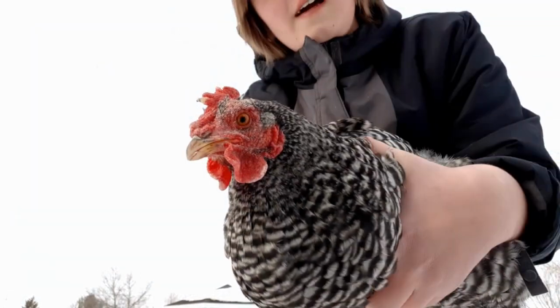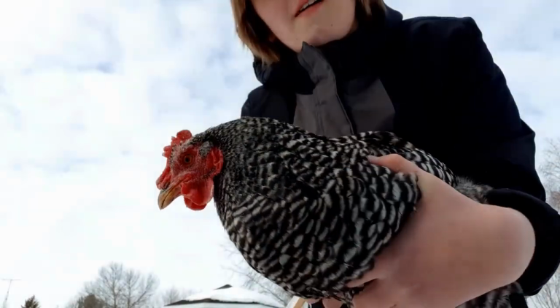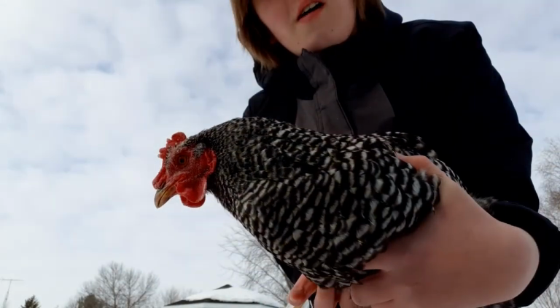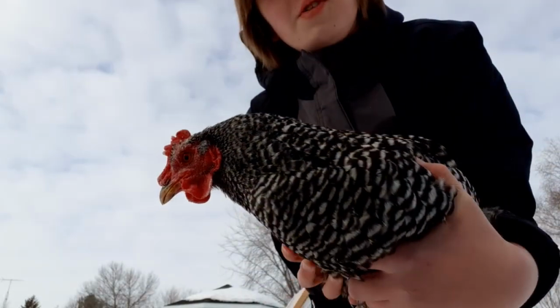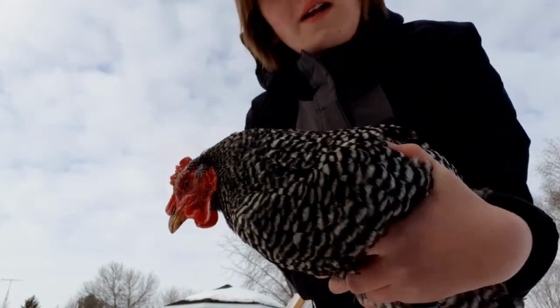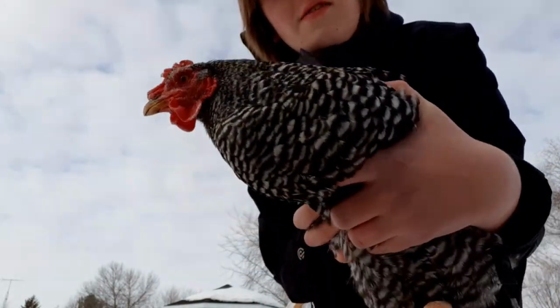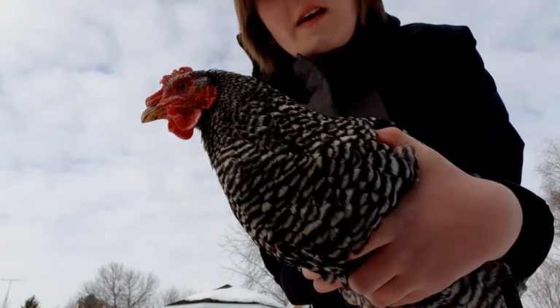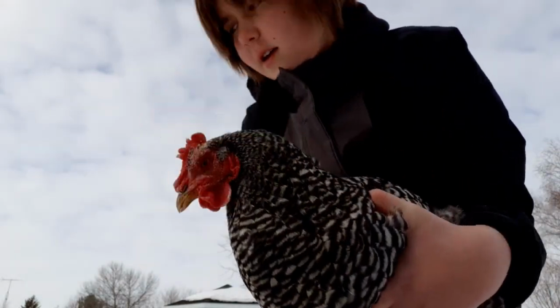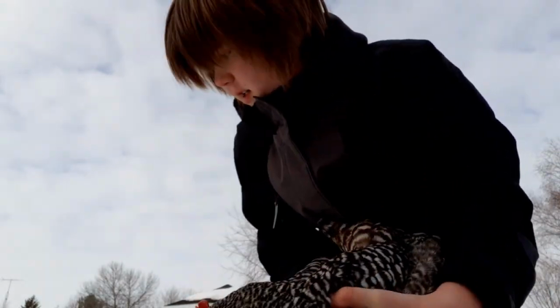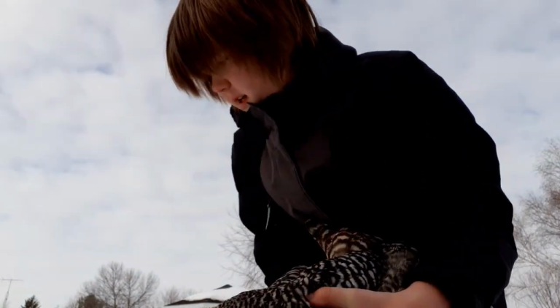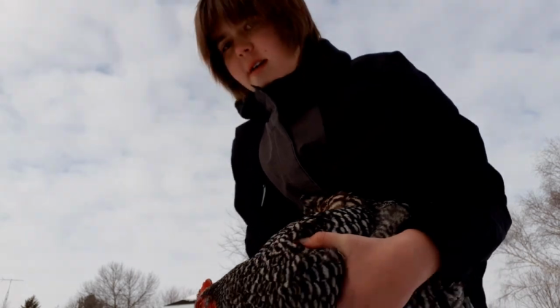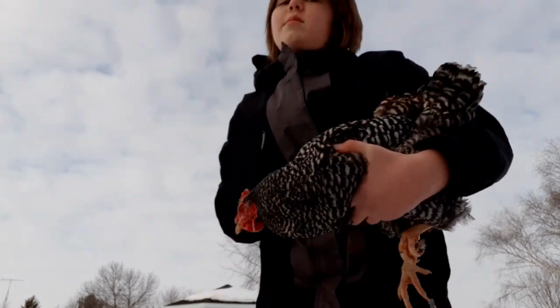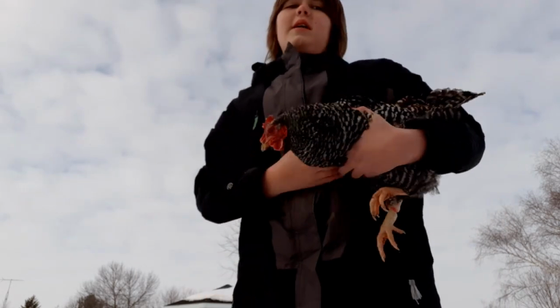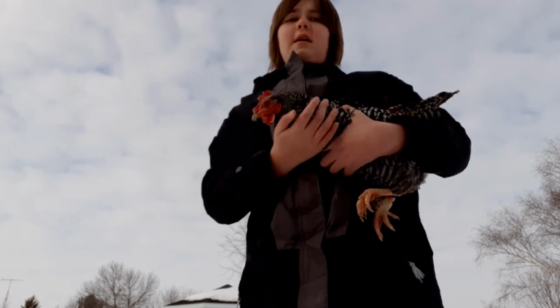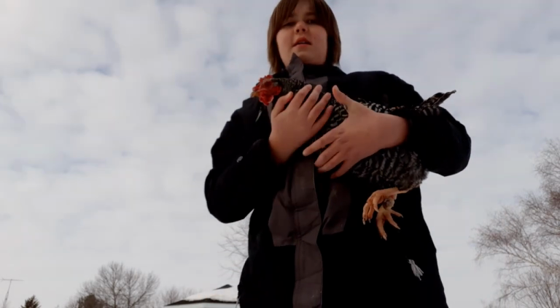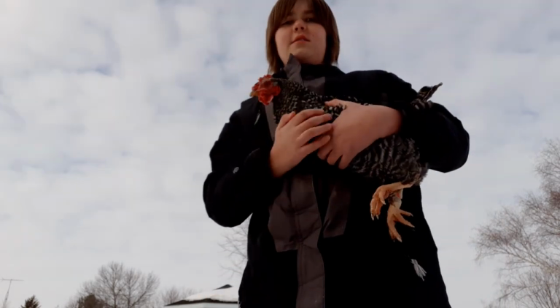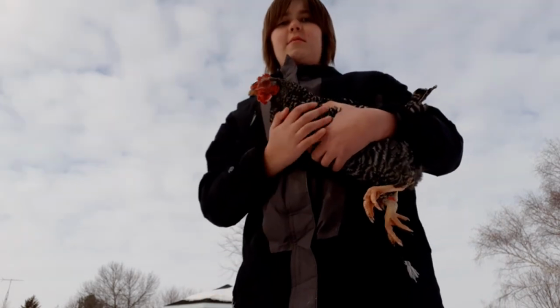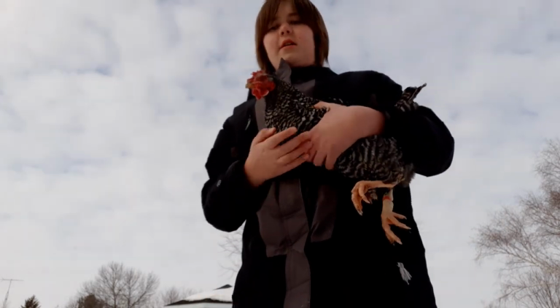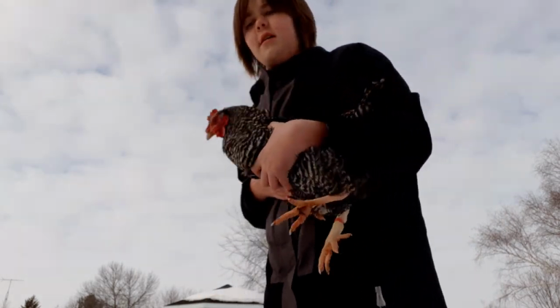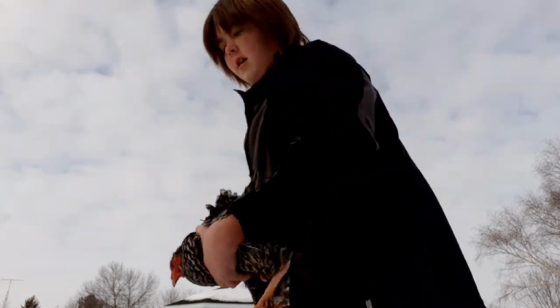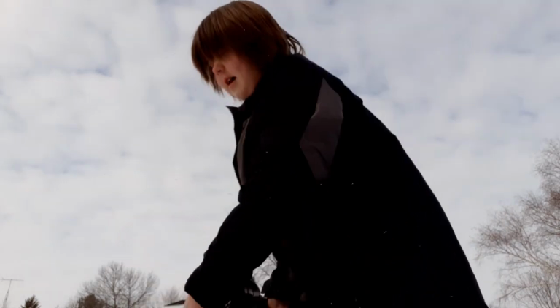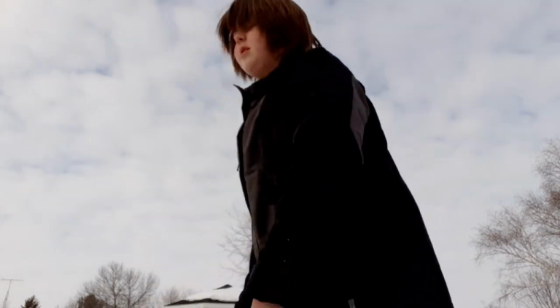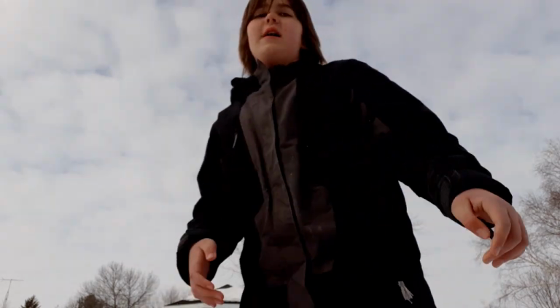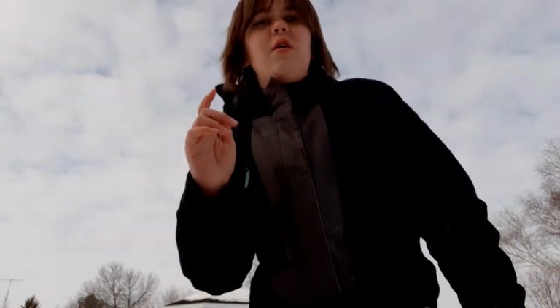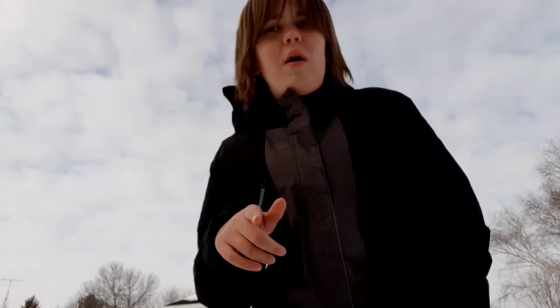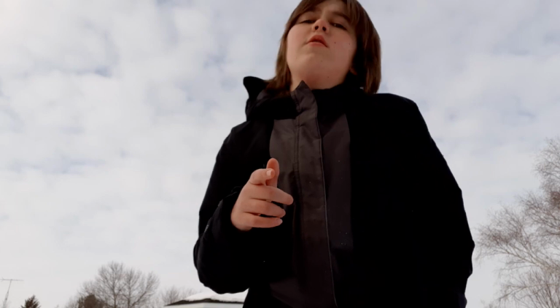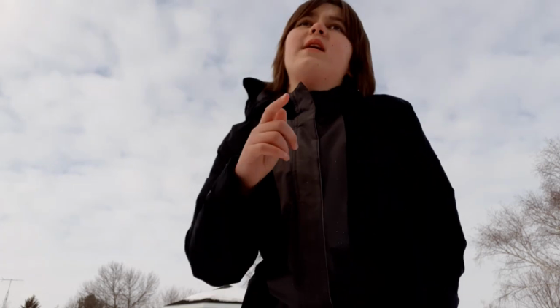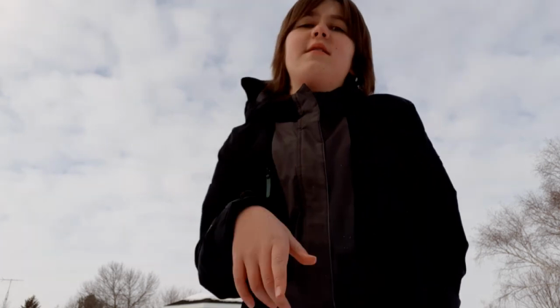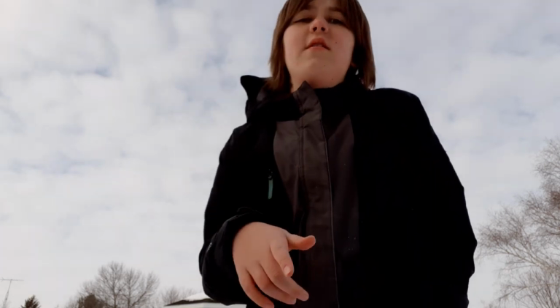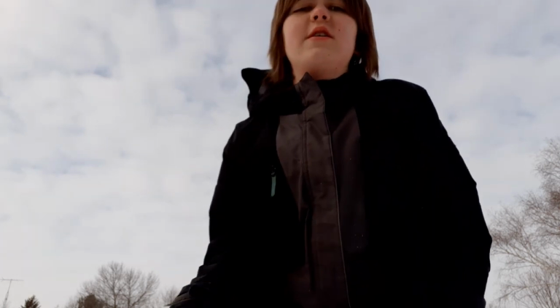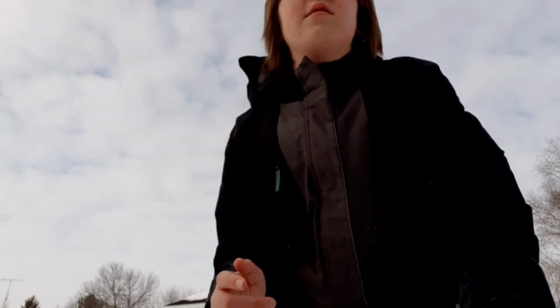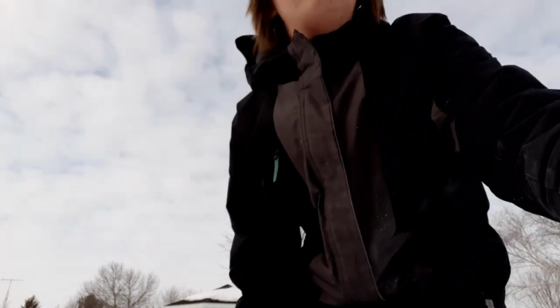Whitey's nearly done — she's just got towards the back a little bit, just this one area left. Otherwise she is nearly 100% done. Whitey did a great job molting and she's looking really good. Now I'm going to show you guys one more way to tell your chickens are molting.